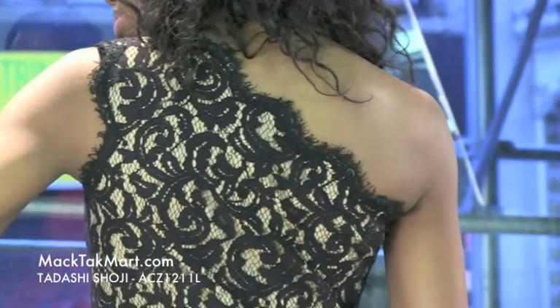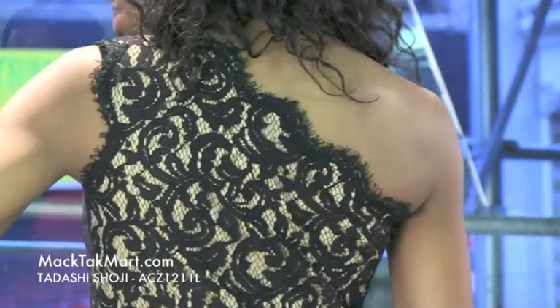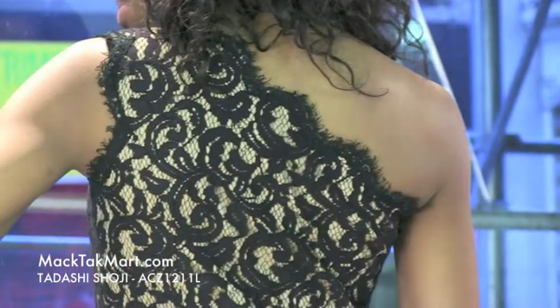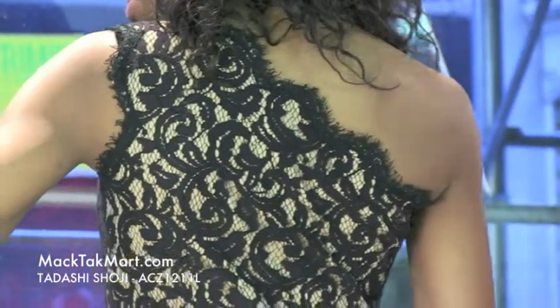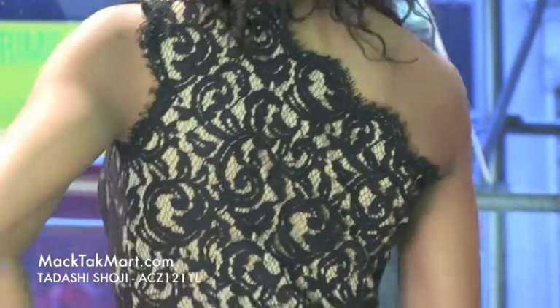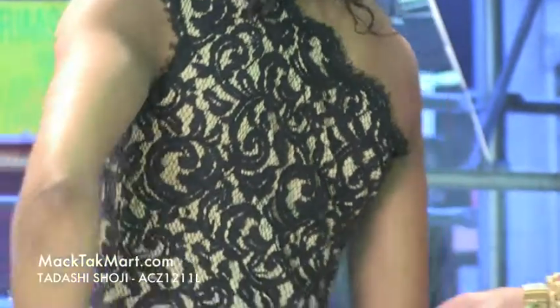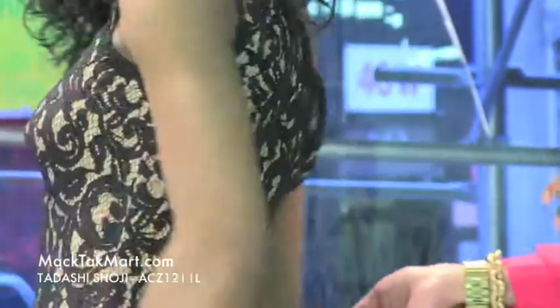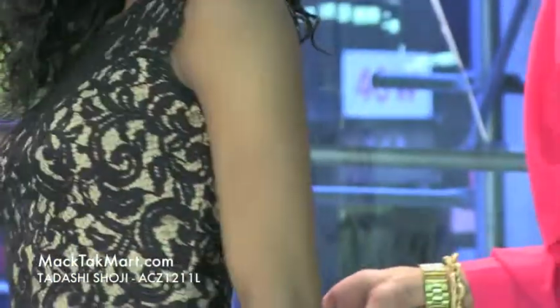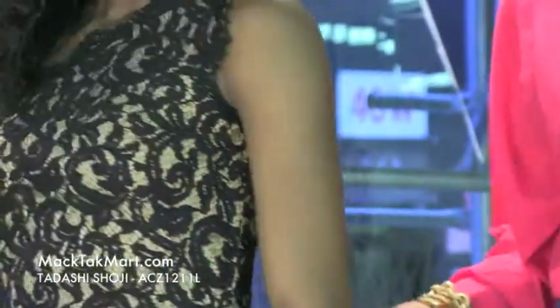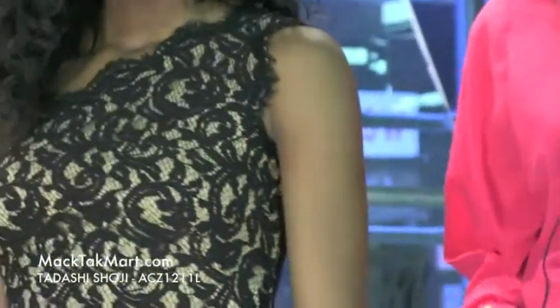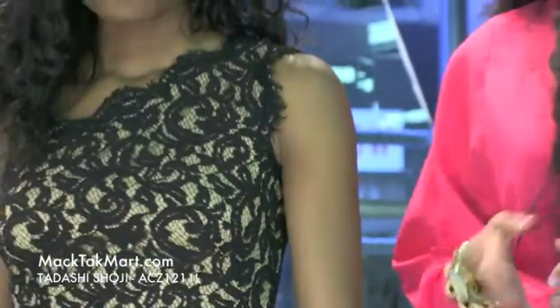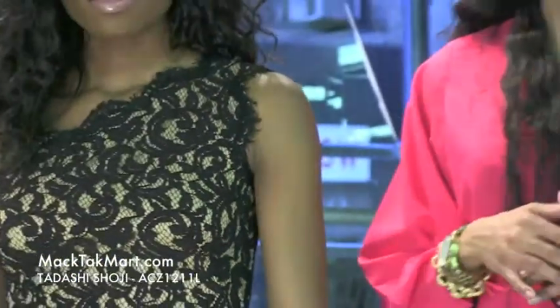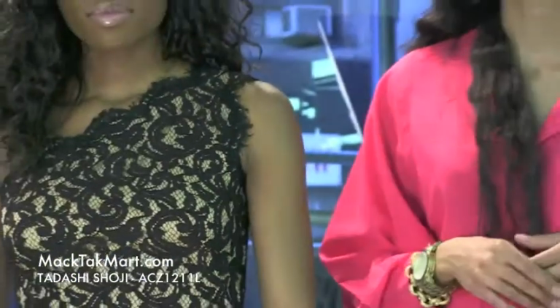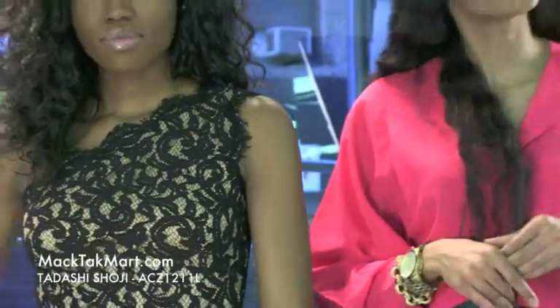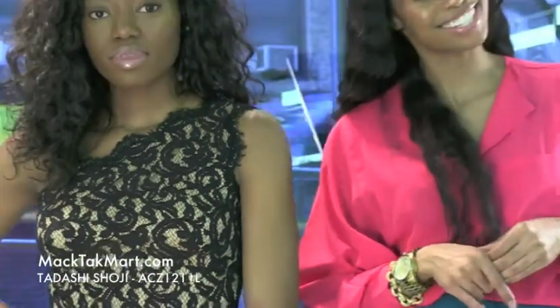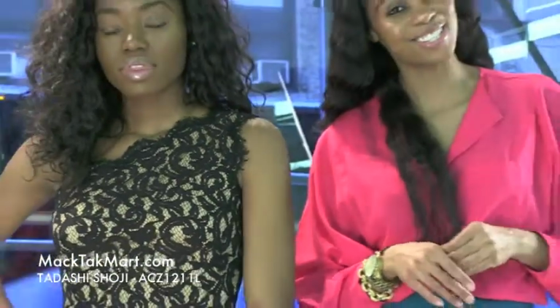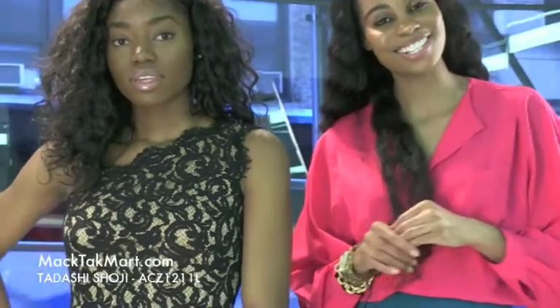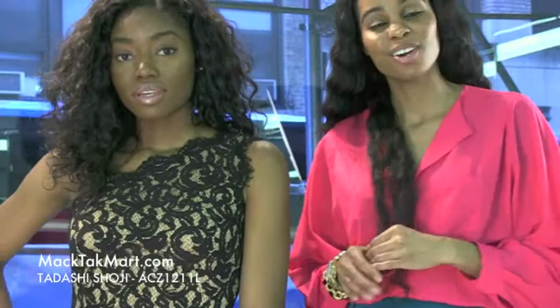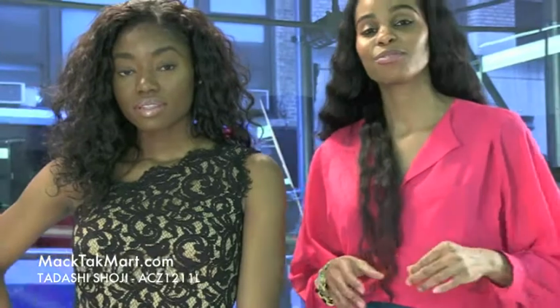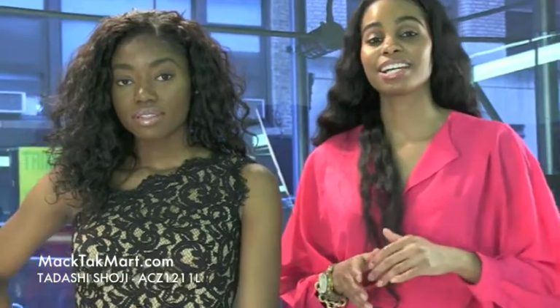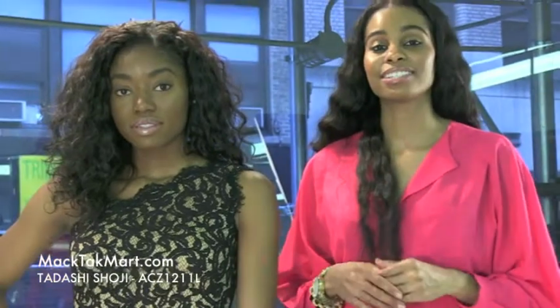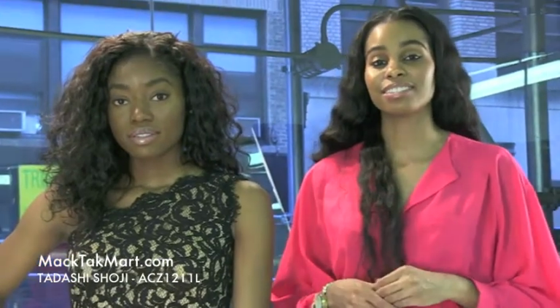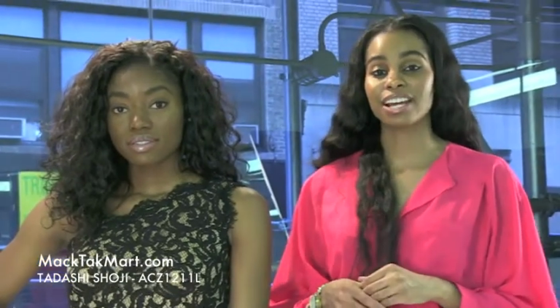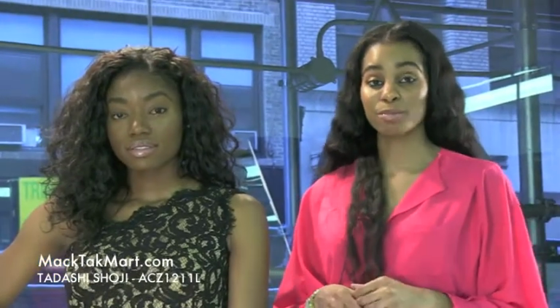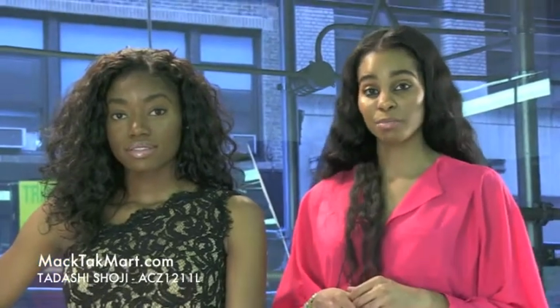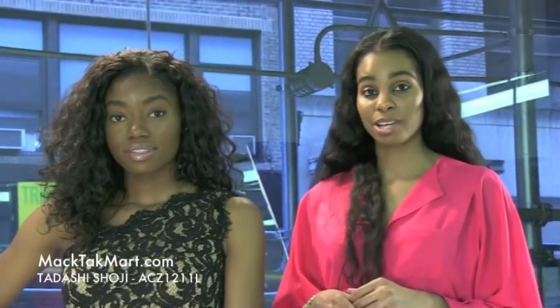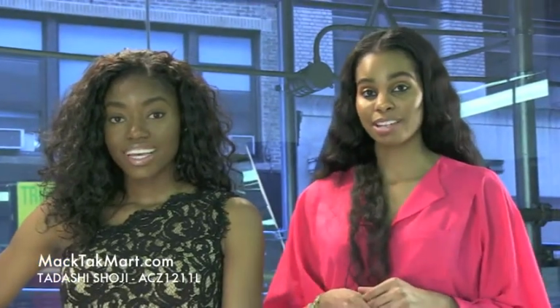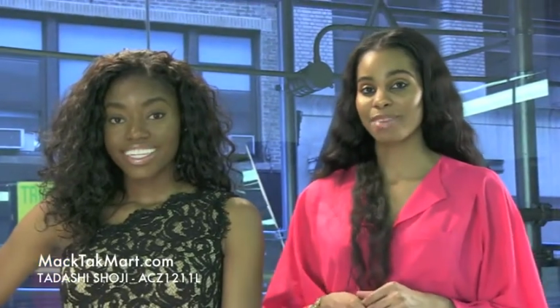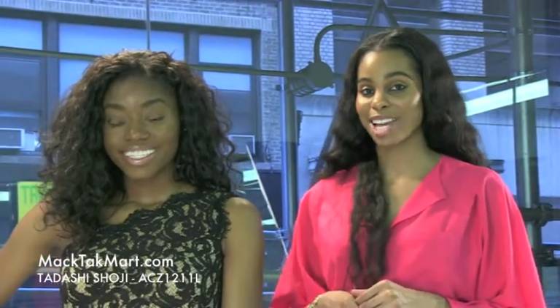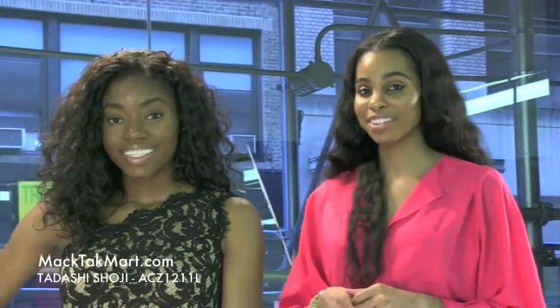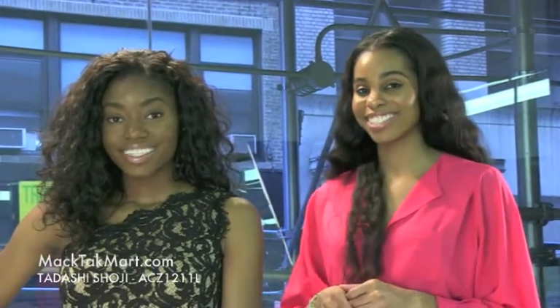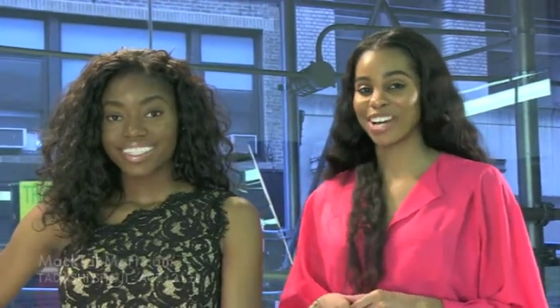If you have any questions regarding how to wear or accessorize this dress, feel free to contact us at www.mactechmart.com.